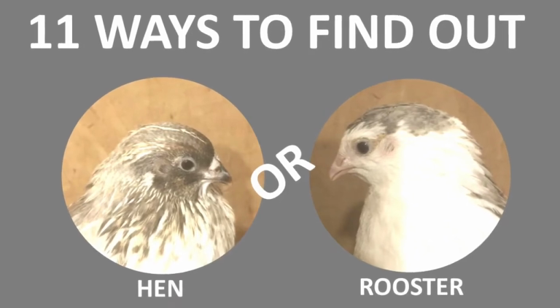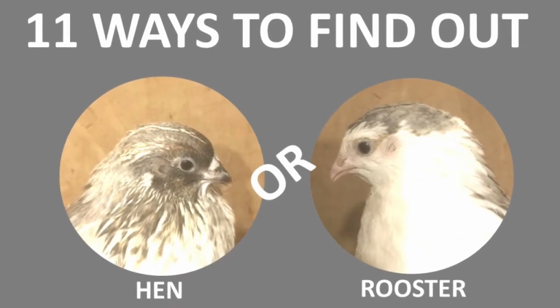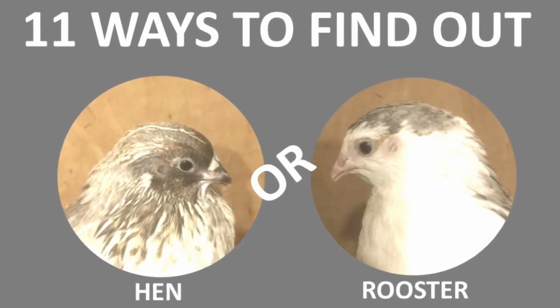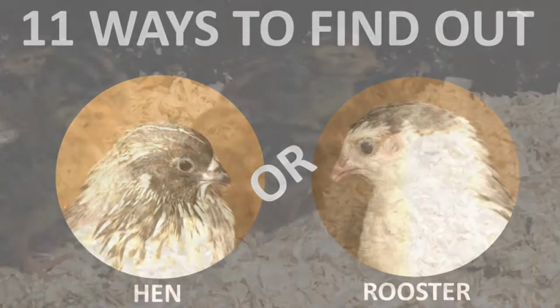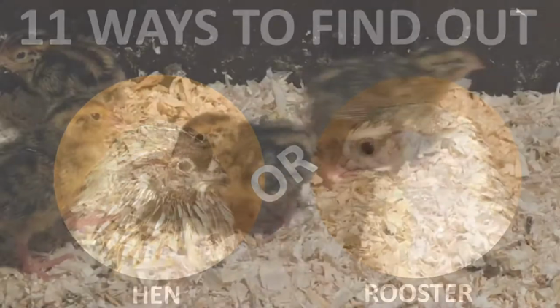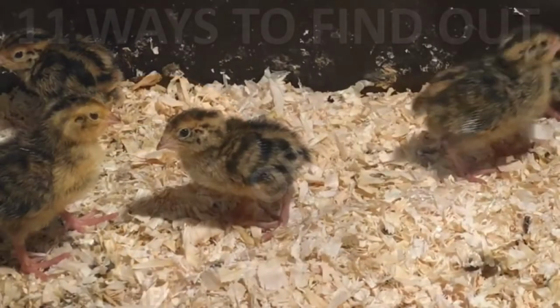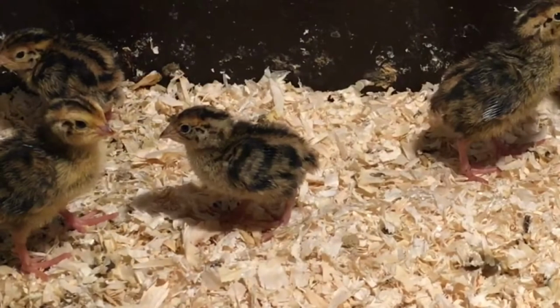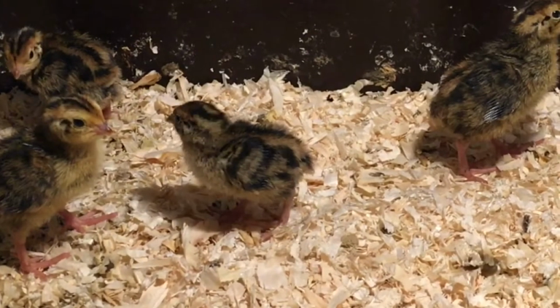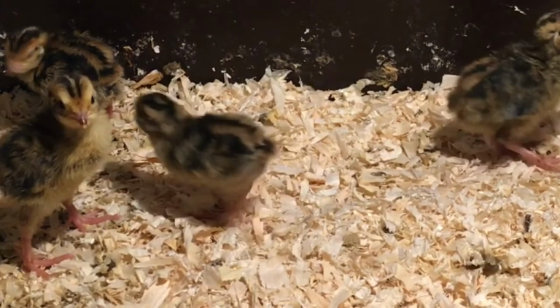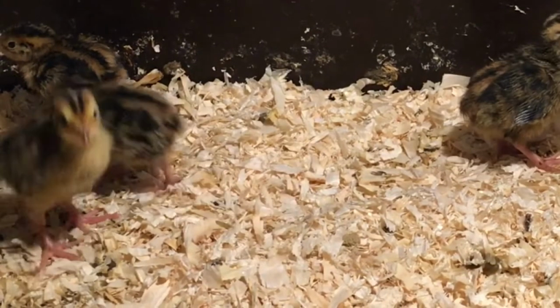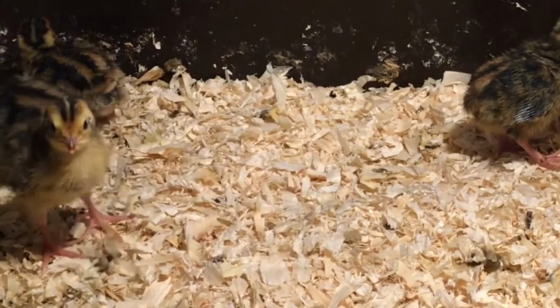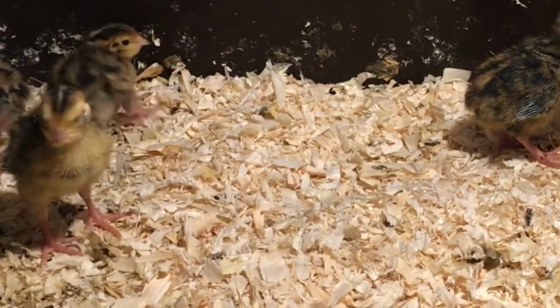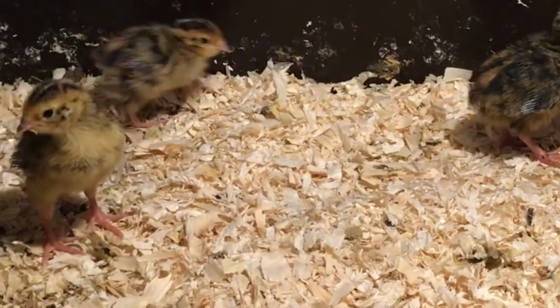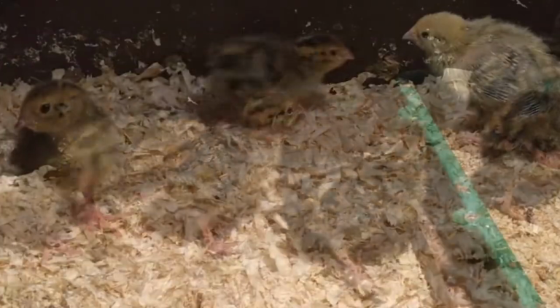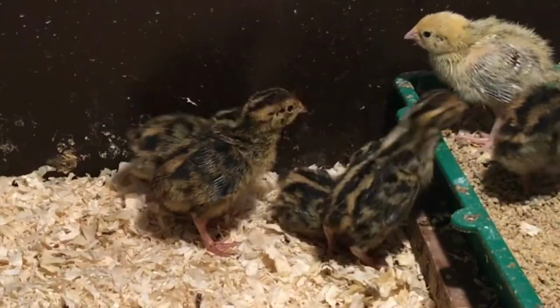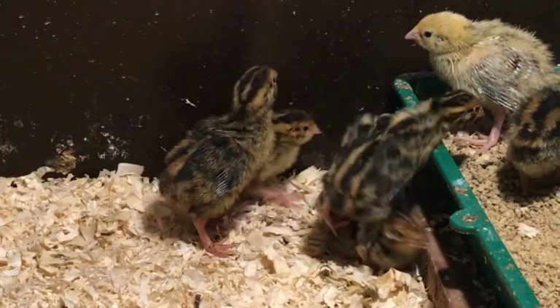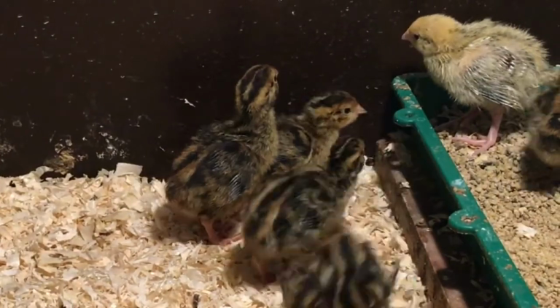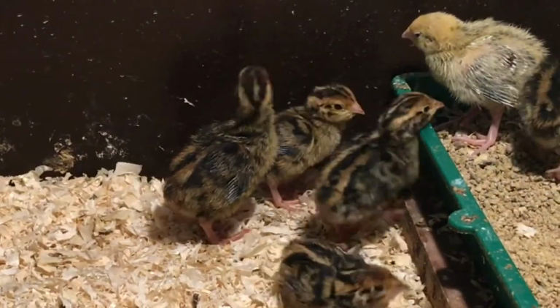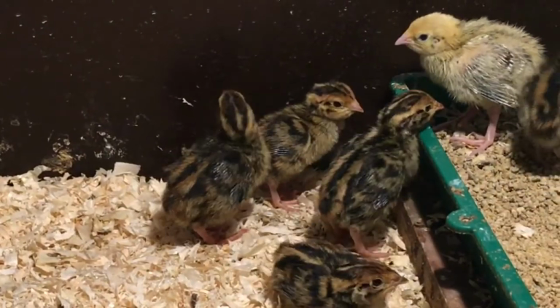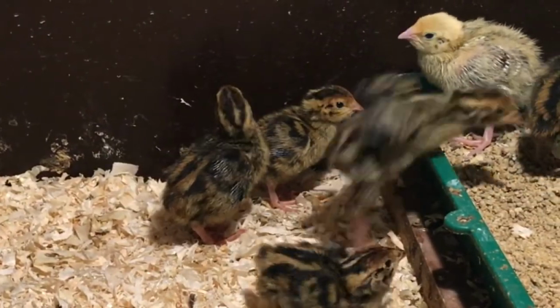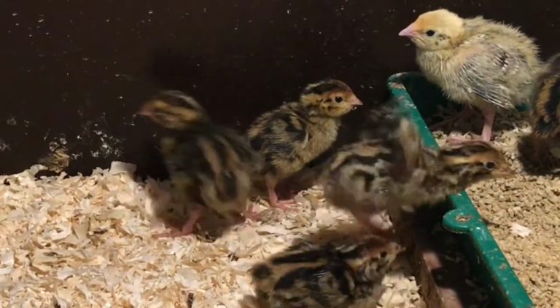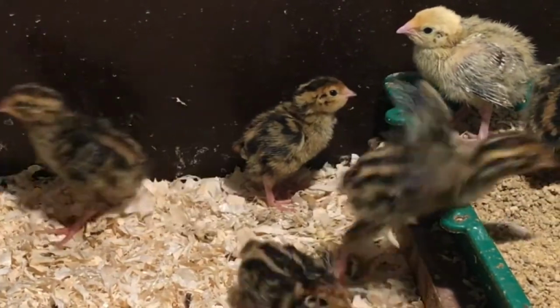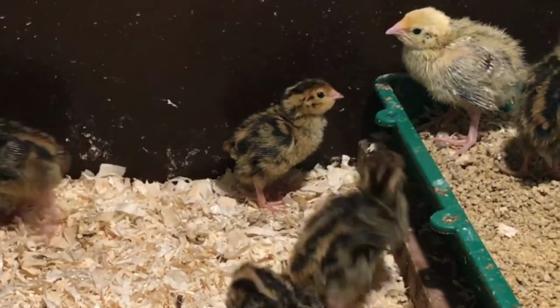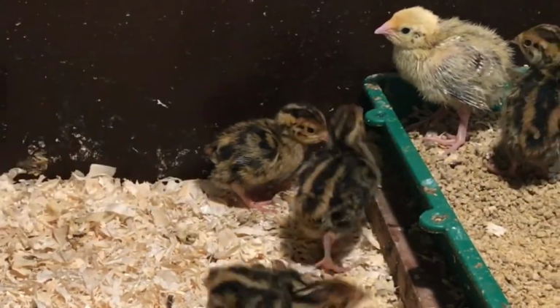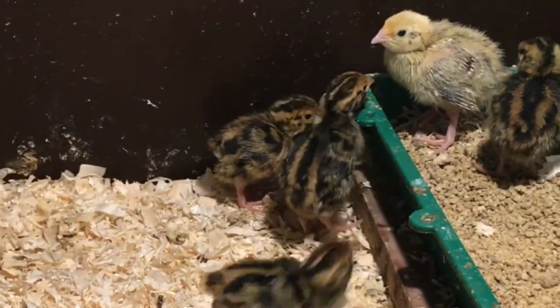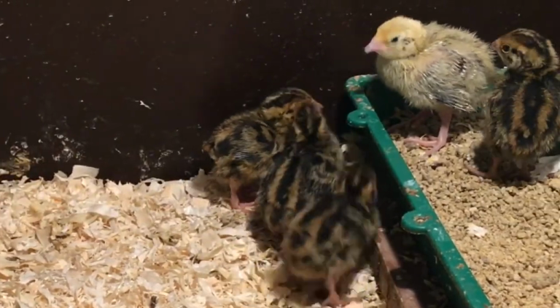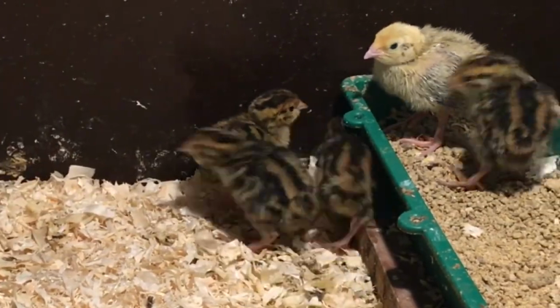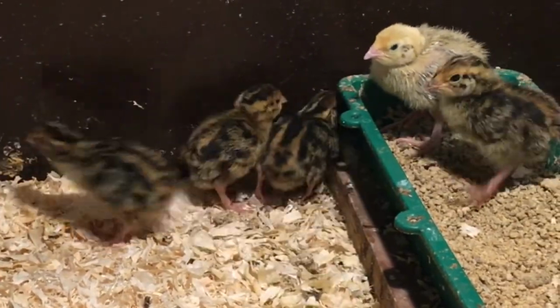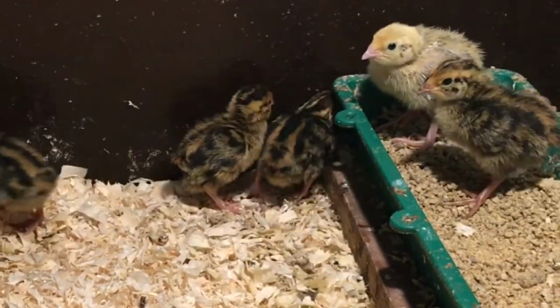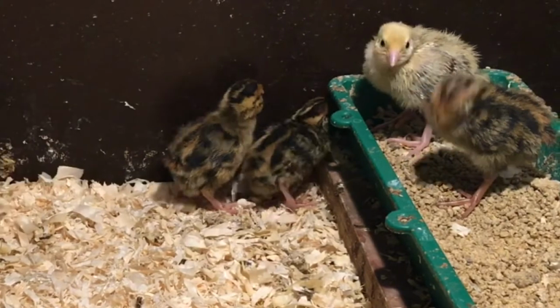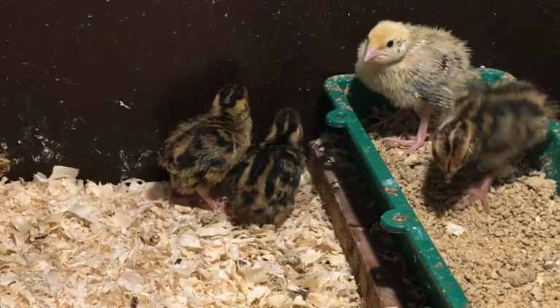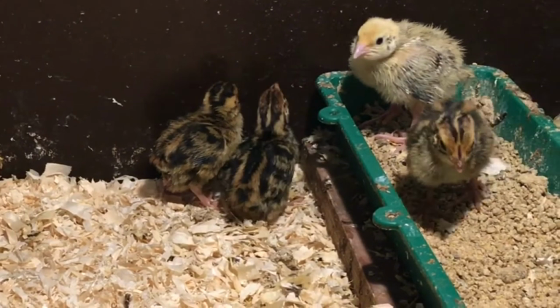You bought or hatched a couple of beautiful quail chicks and they grow up. One day you want to know: do I have a rooster or a hen? I'll show you 11 ways to find out.